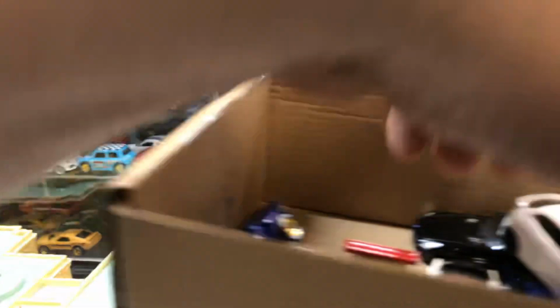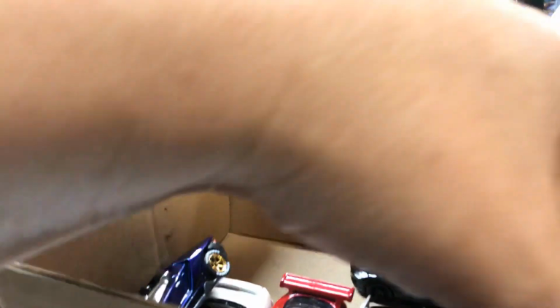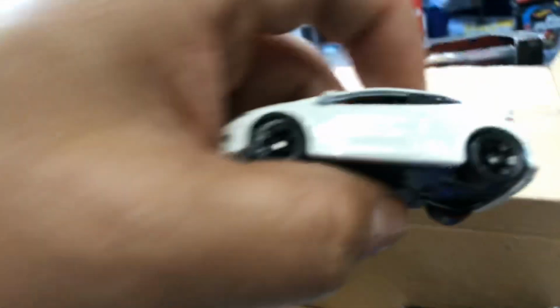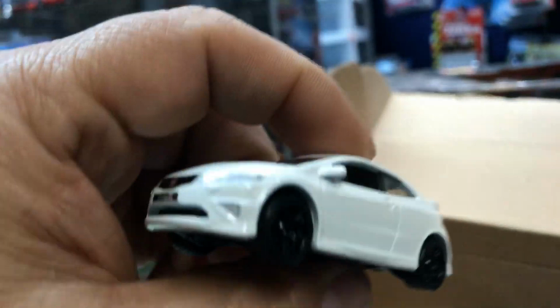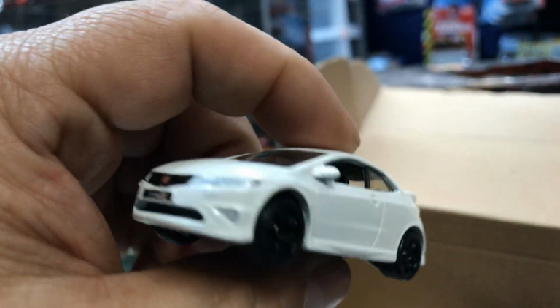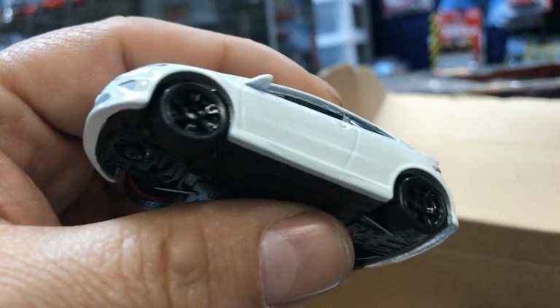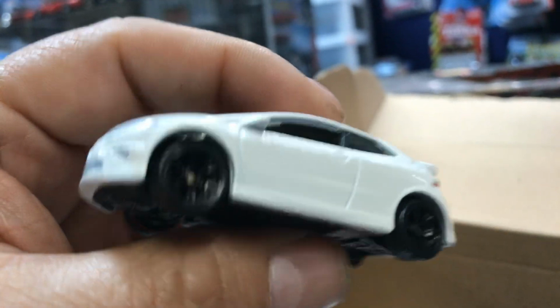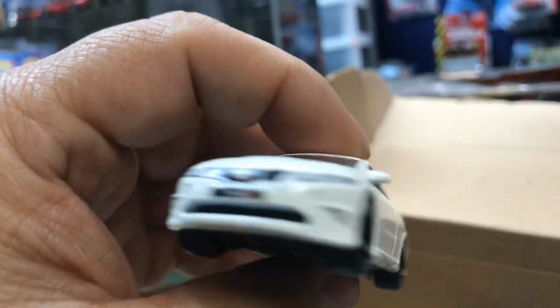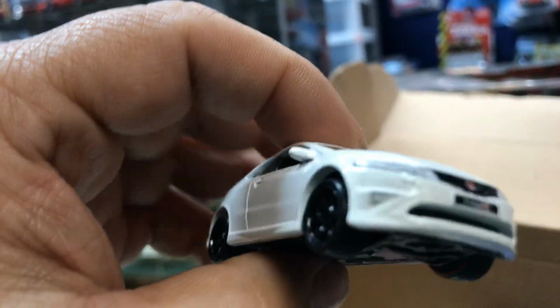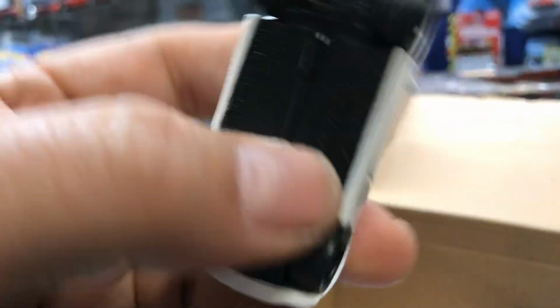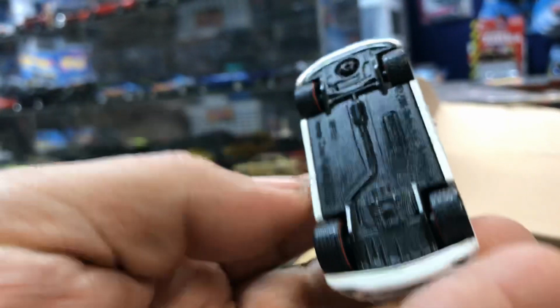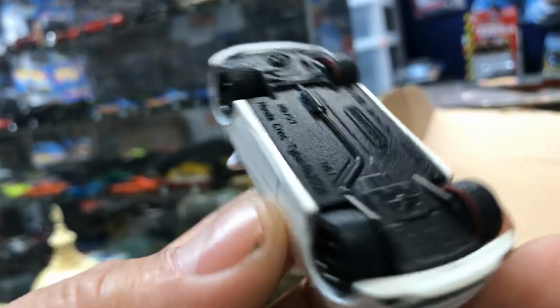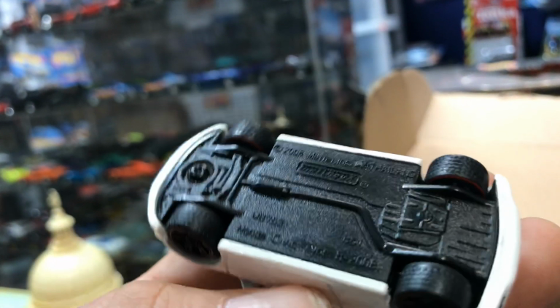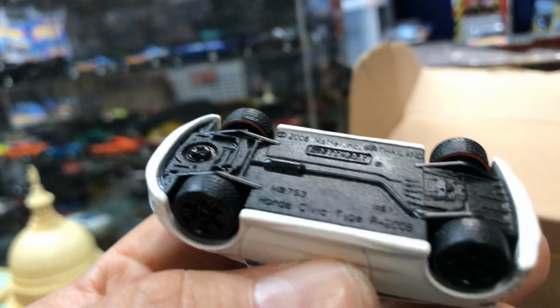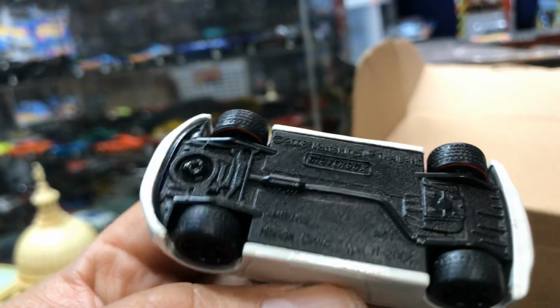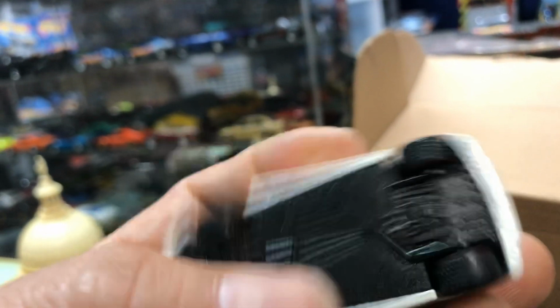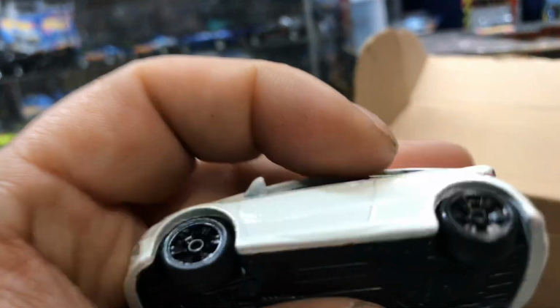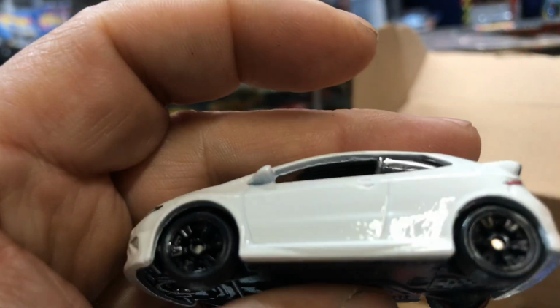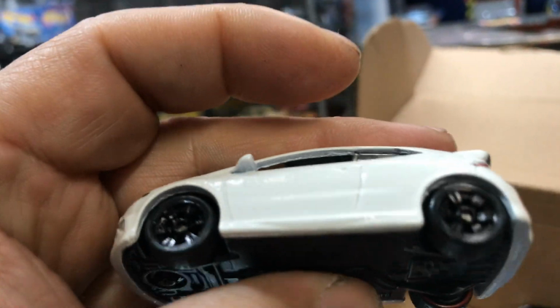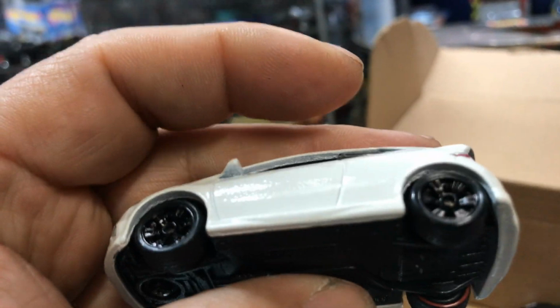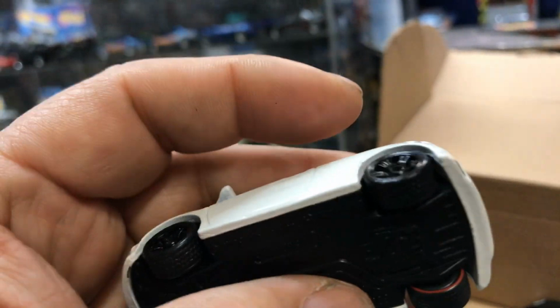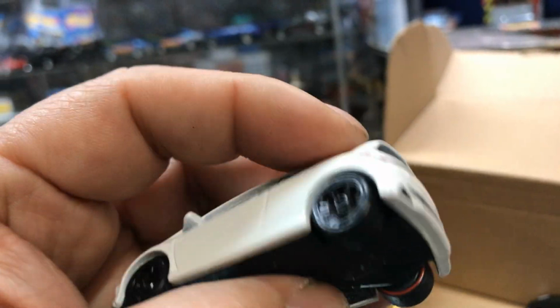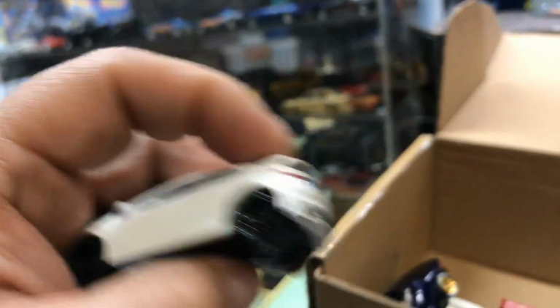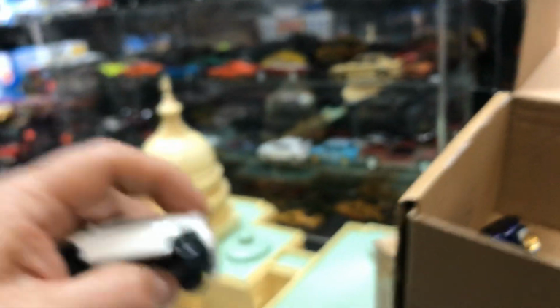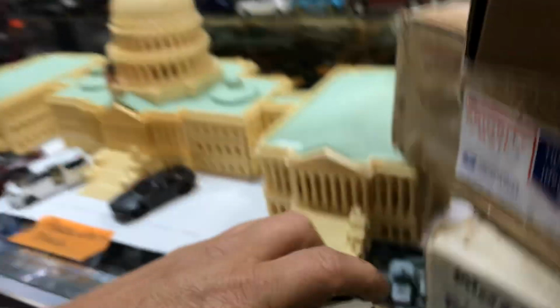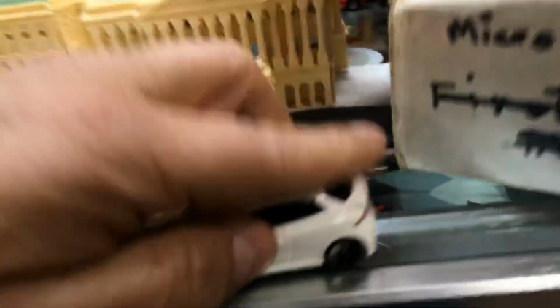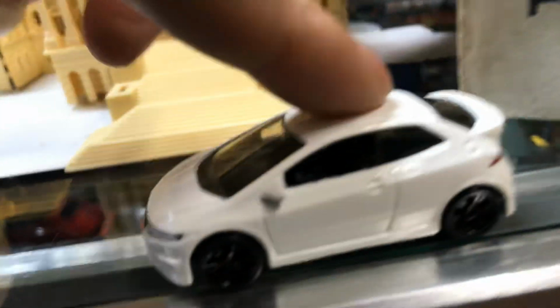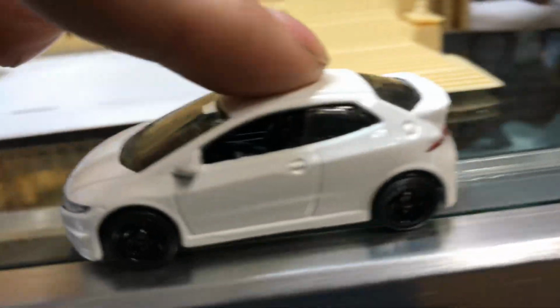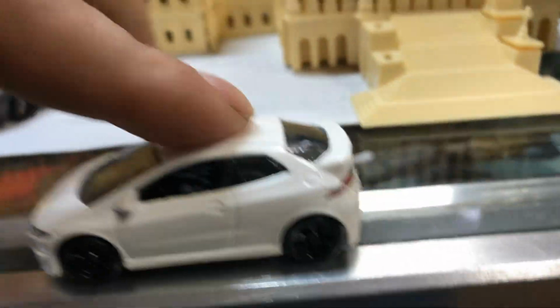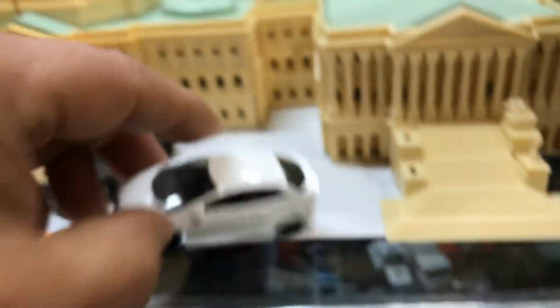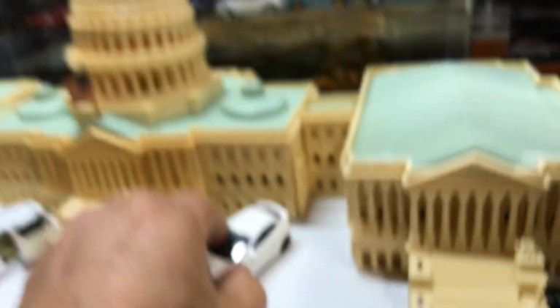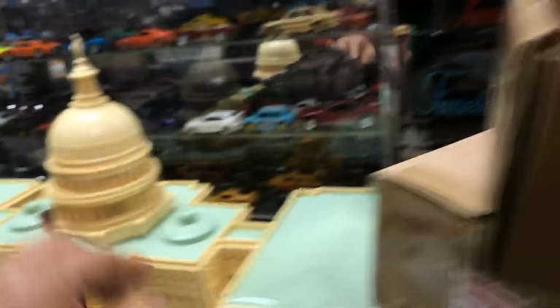Here we have another cool Honda Civic by Matchbox in white, with an awesome rim swap. Pretty cool. Does it roll? Yes.